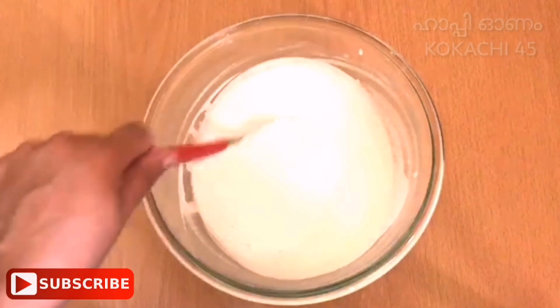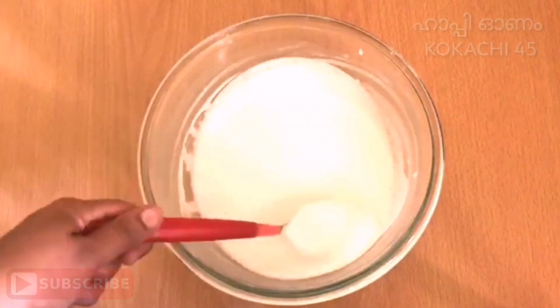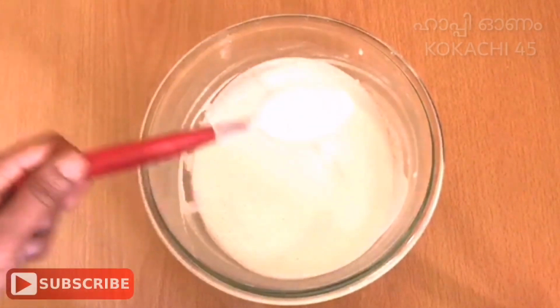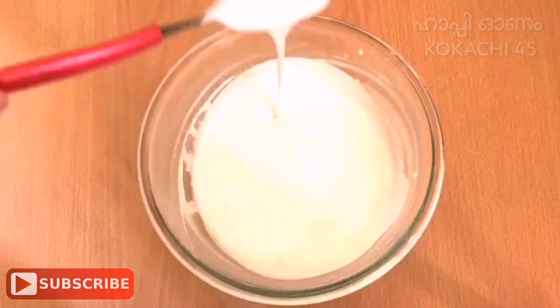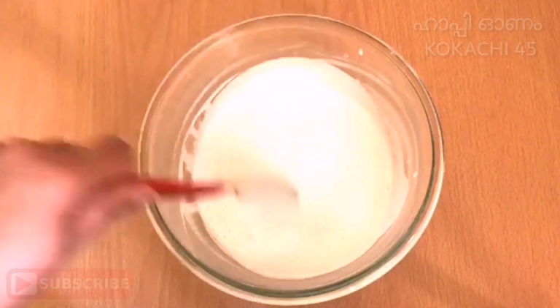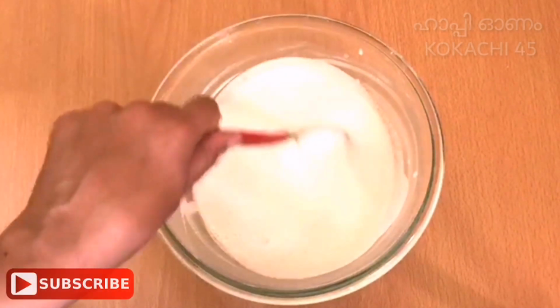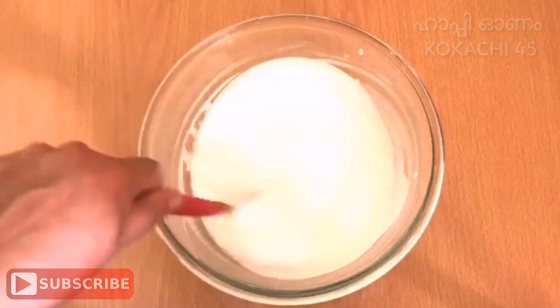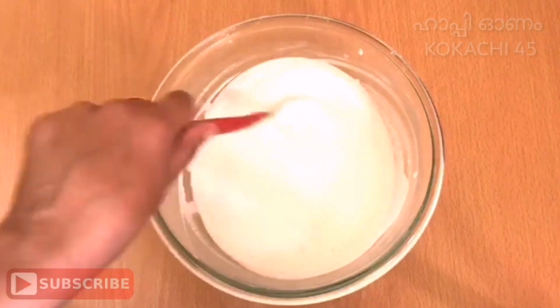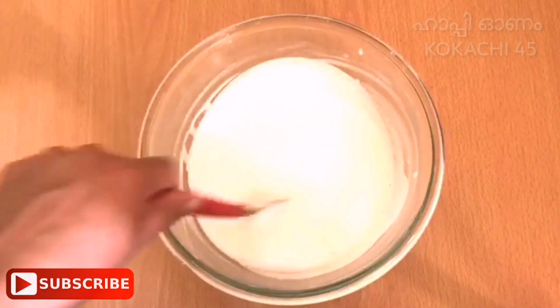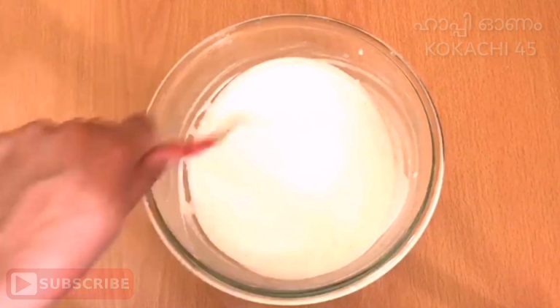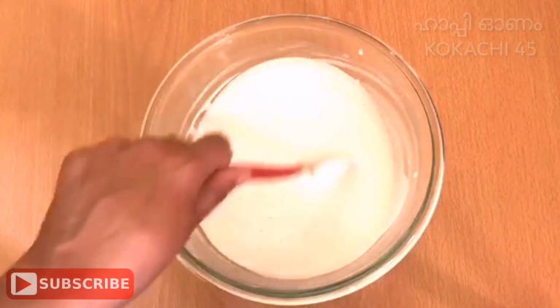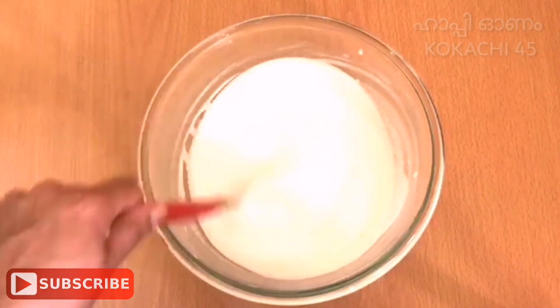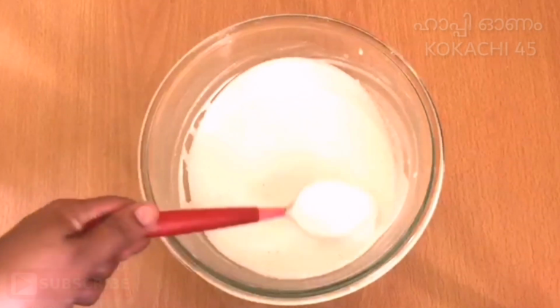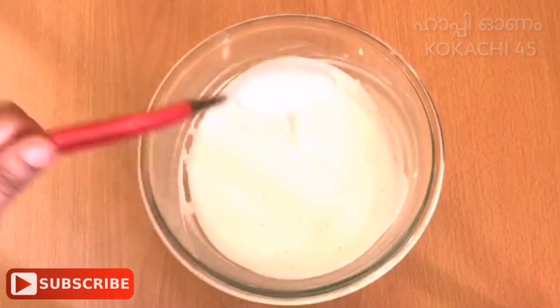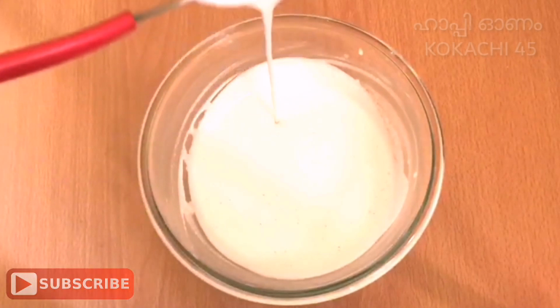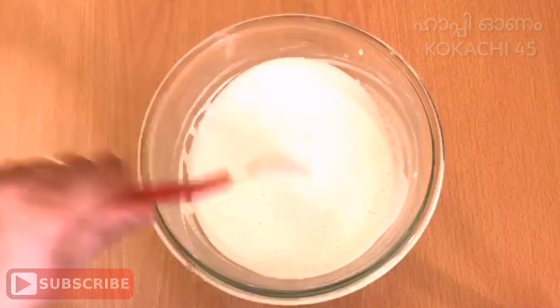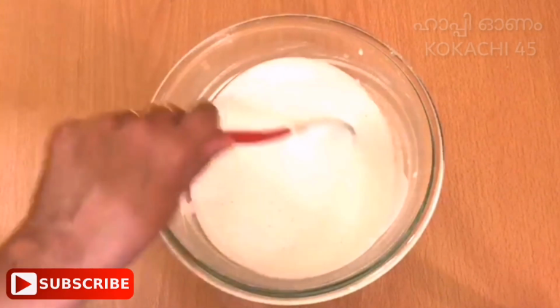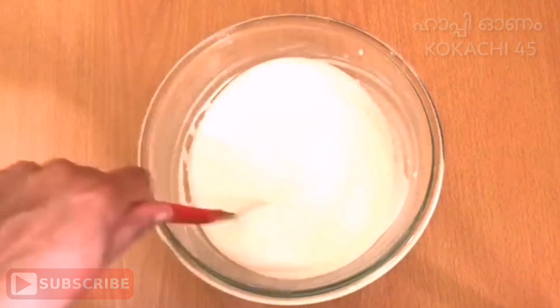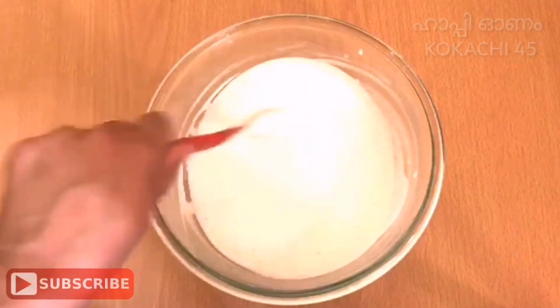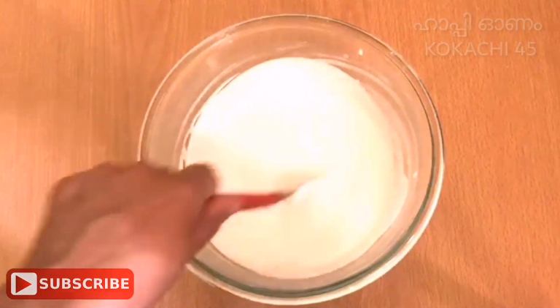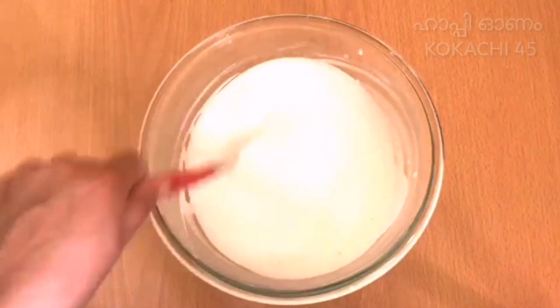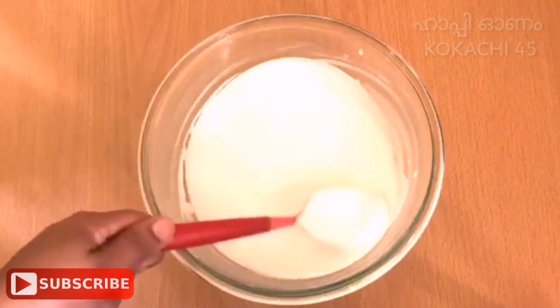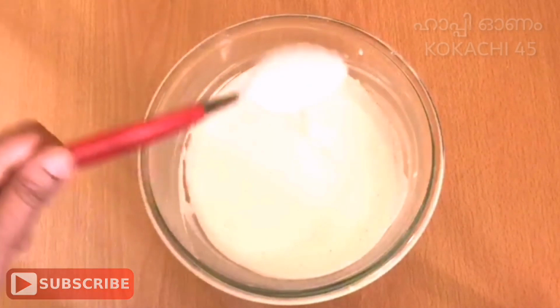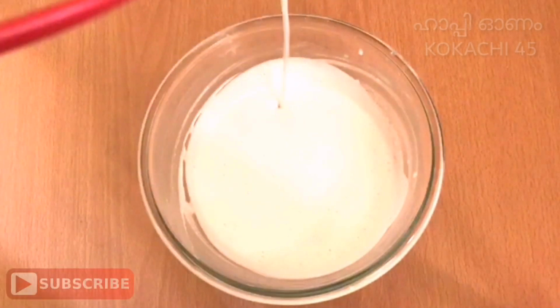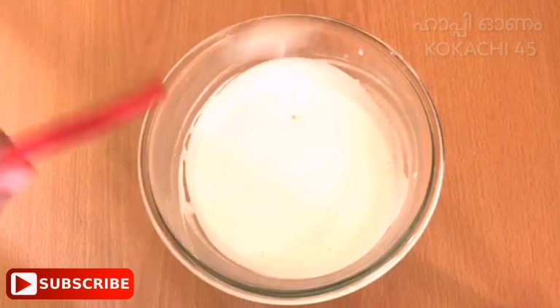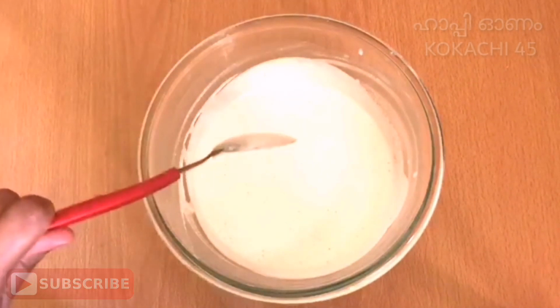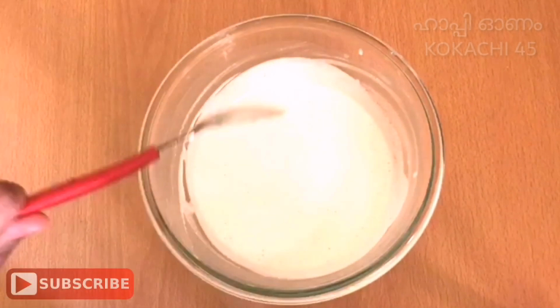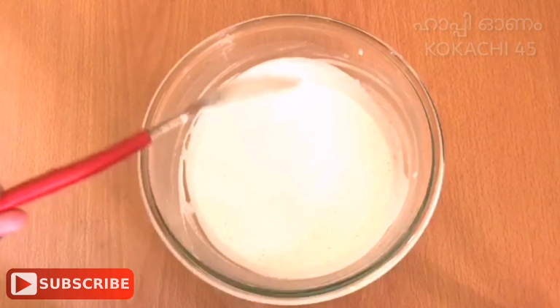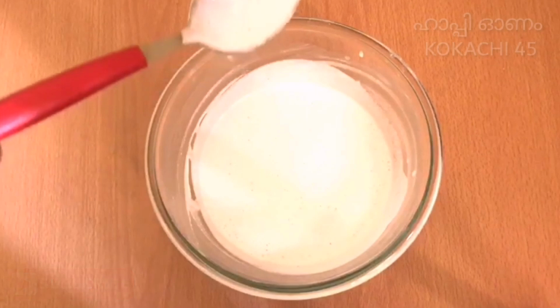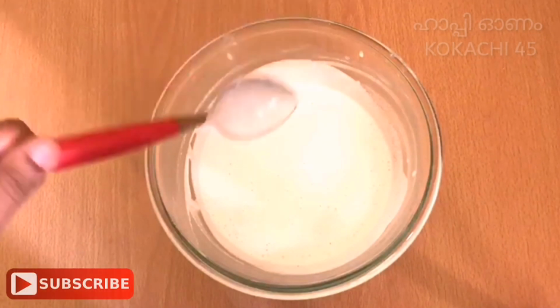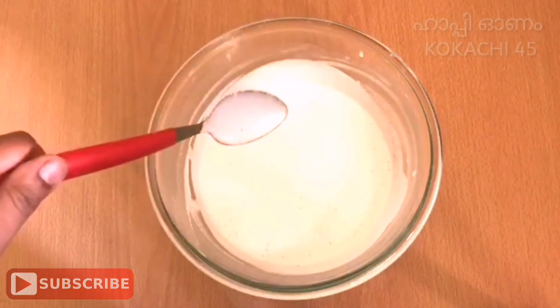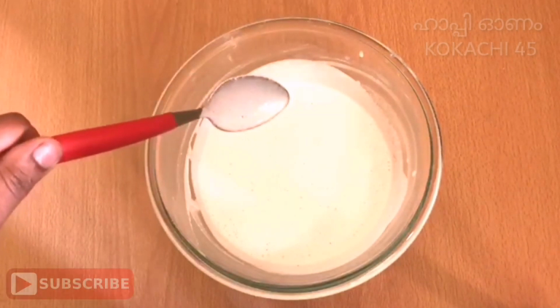We have to put it in for 3 minutes. After I added all the ingredients inside, I will add the ingredients that we have.